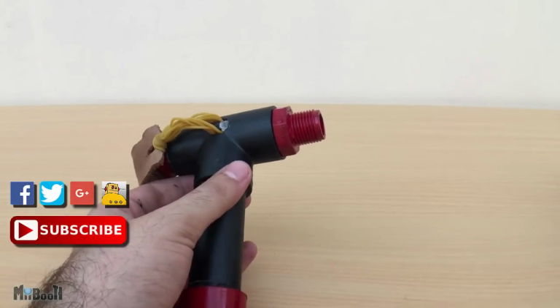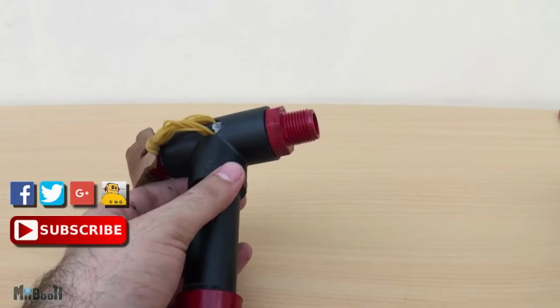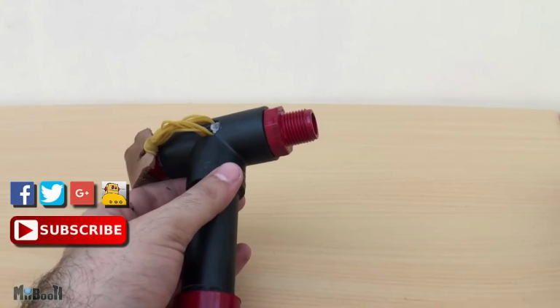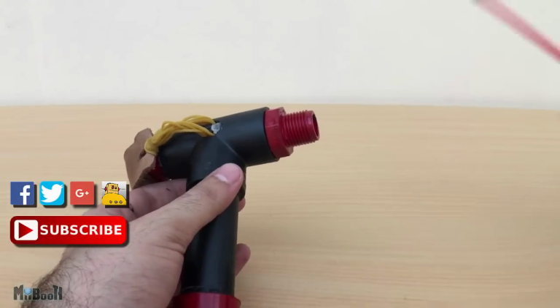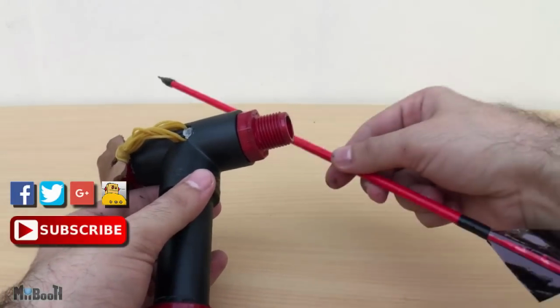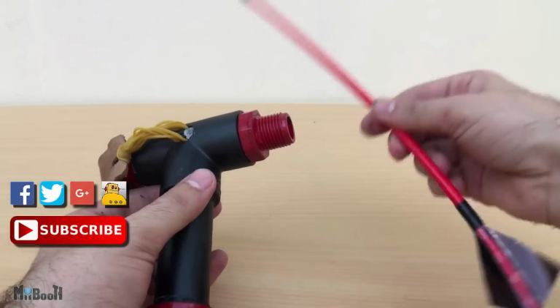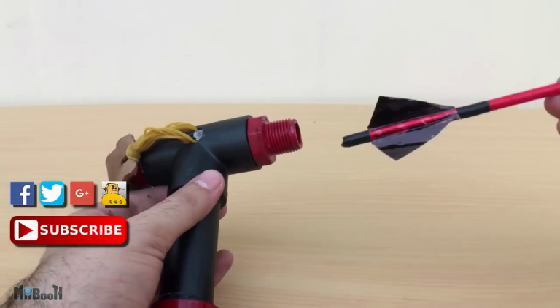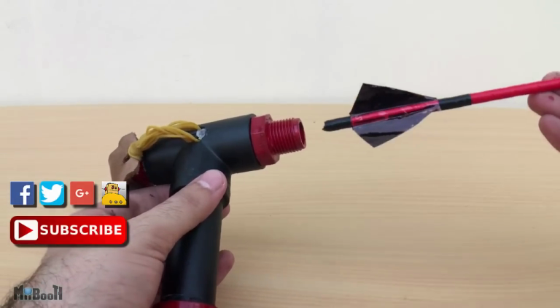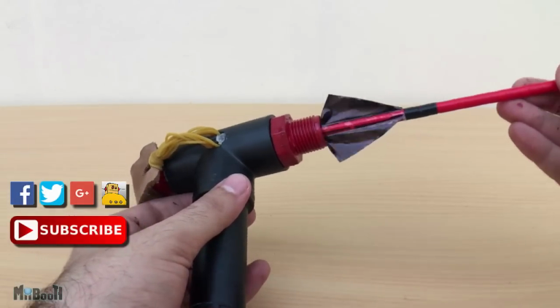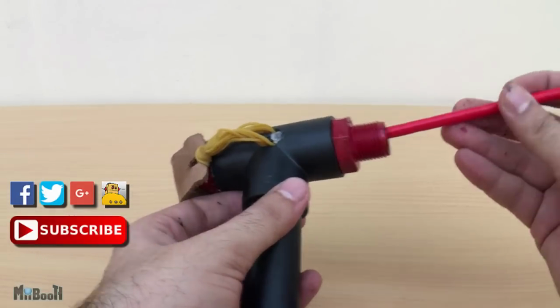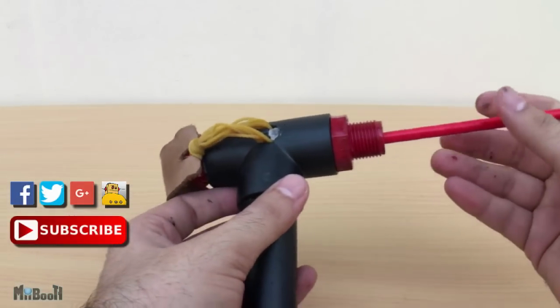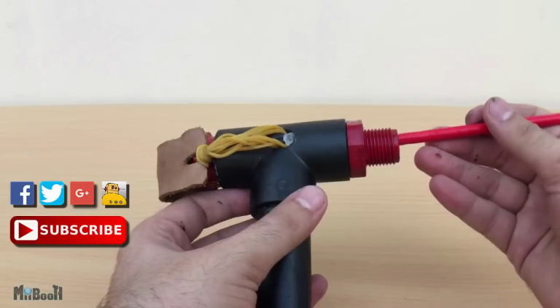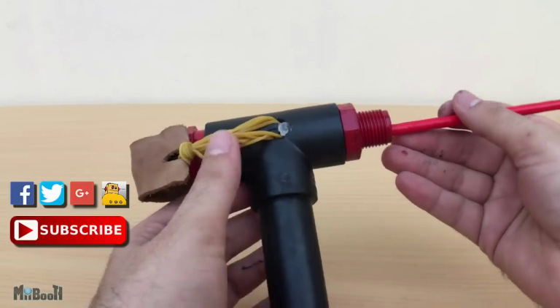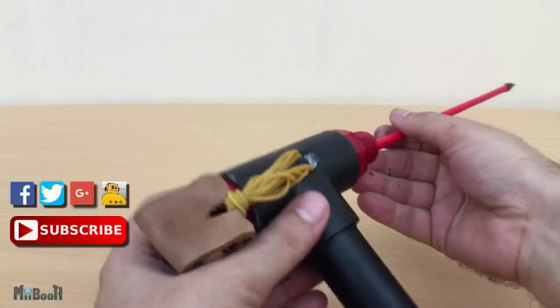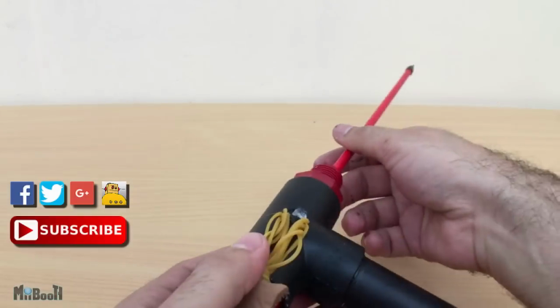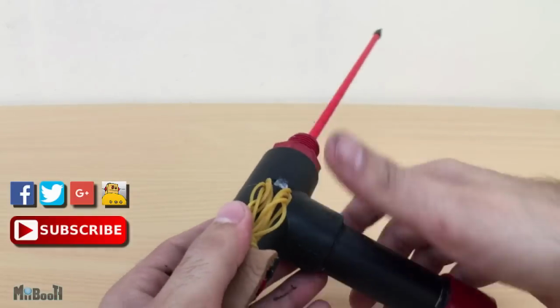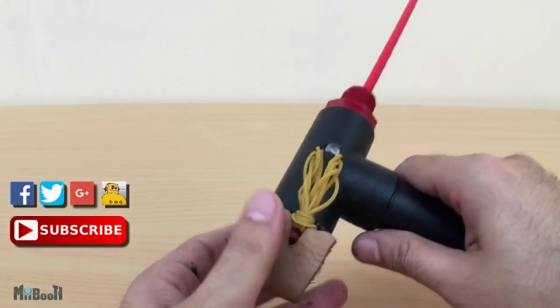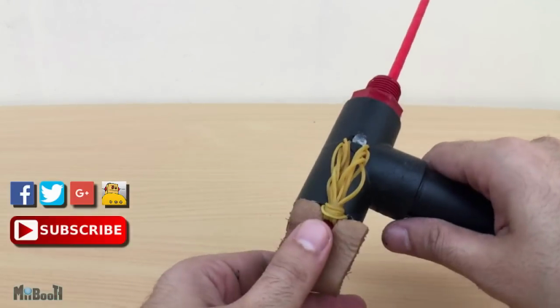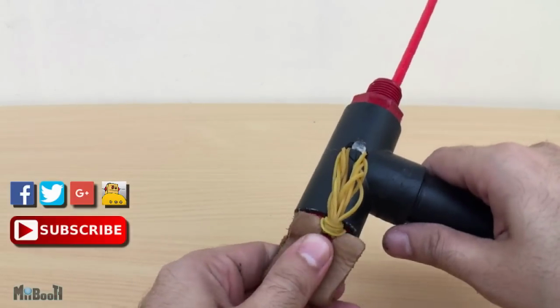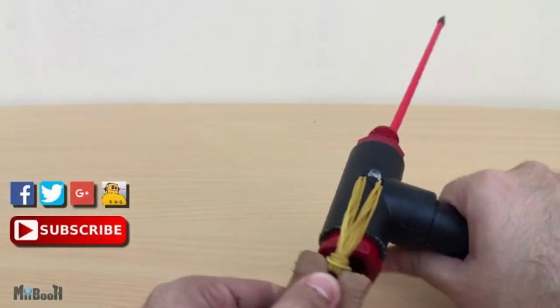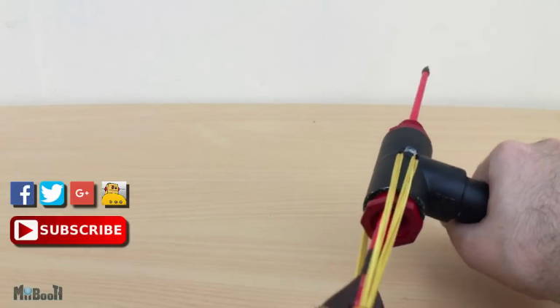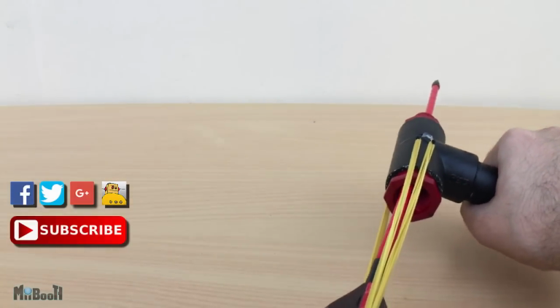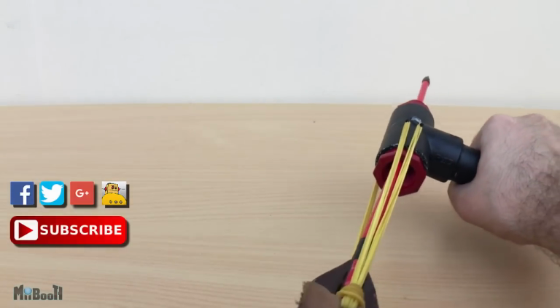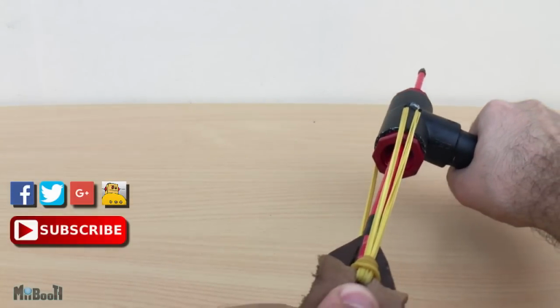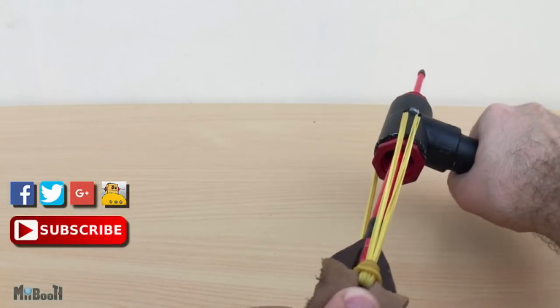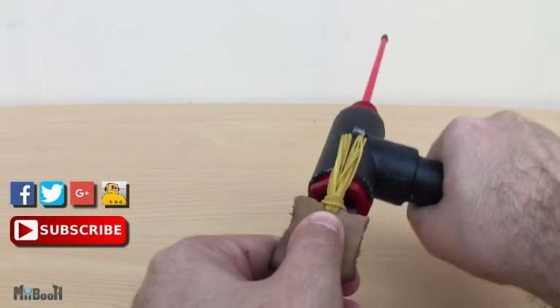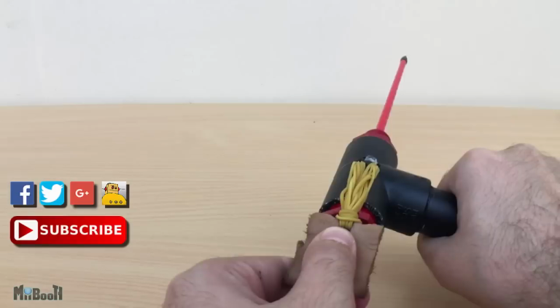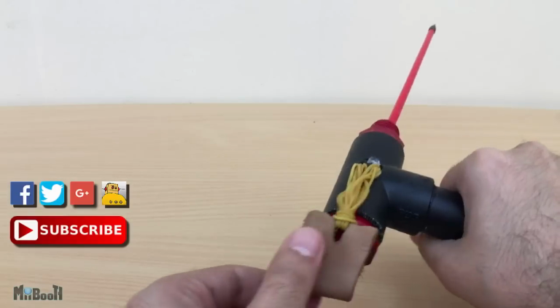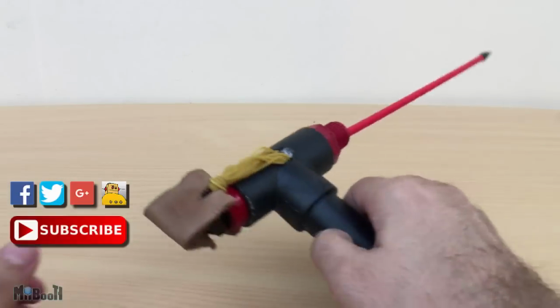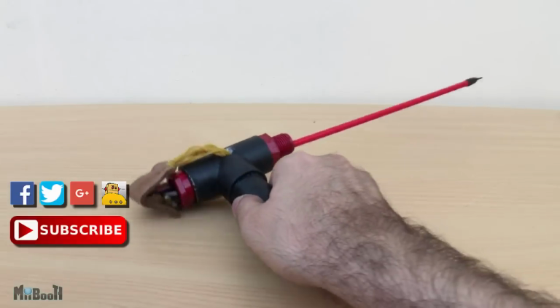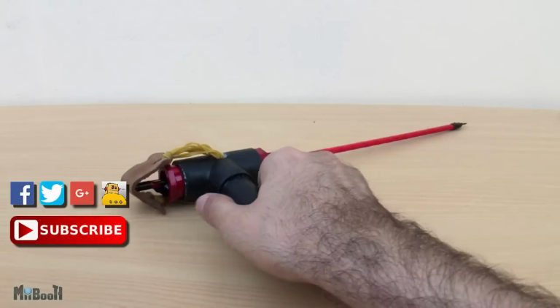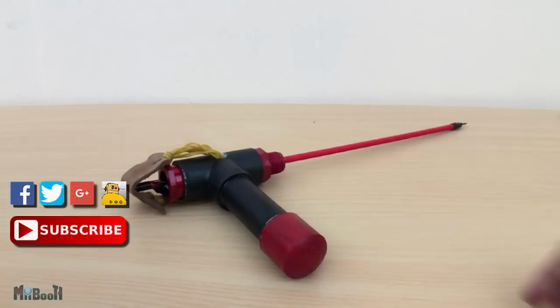That's it for now guys. I hope you liked this video — if you did, don't forget to hit the like button and subscribe for more gadget reviews, life hacks, and facts. Make sure you like my page on Facebook and follow me on Twitter, Google Plus, and Instructables. Click on the thumbnails to watch my other videos and as always, thanks for watching.